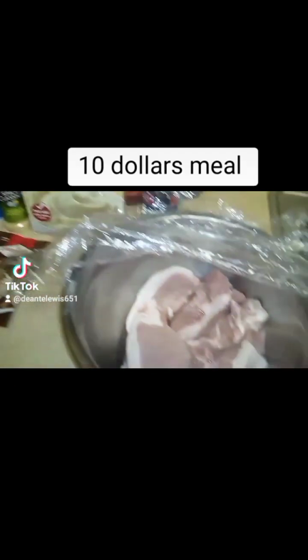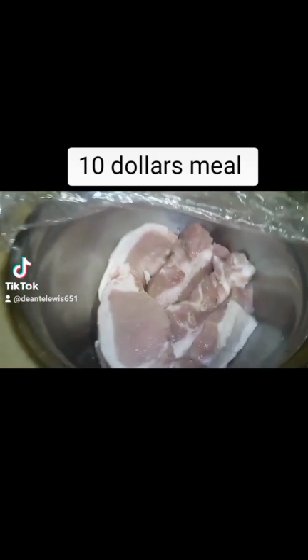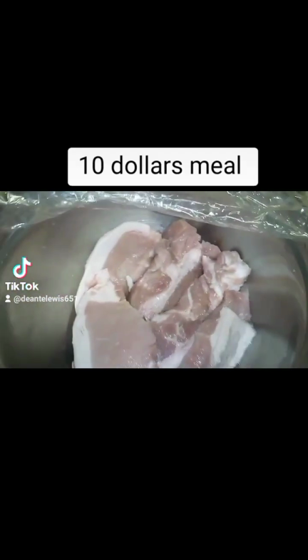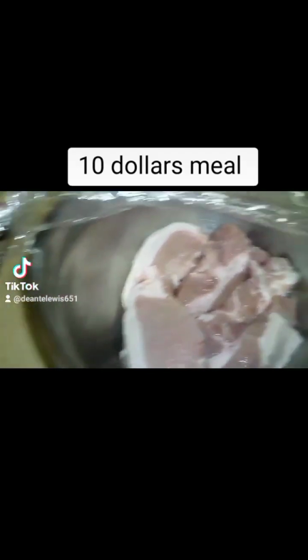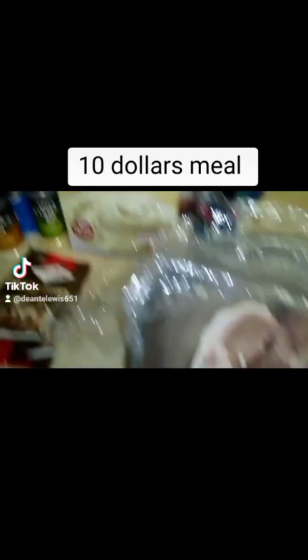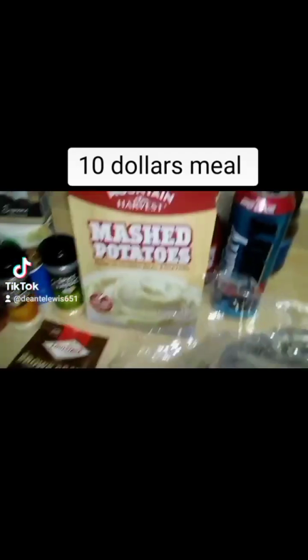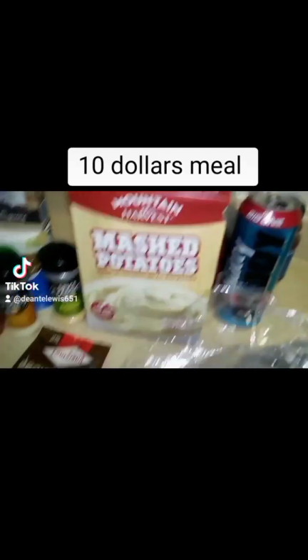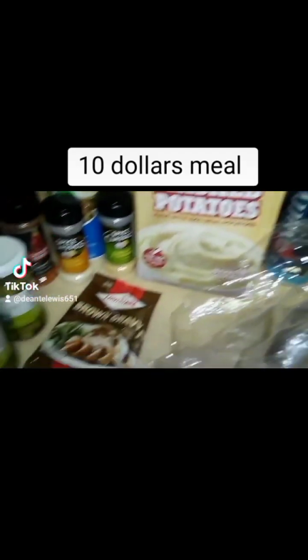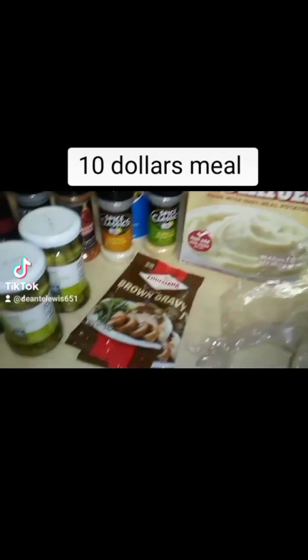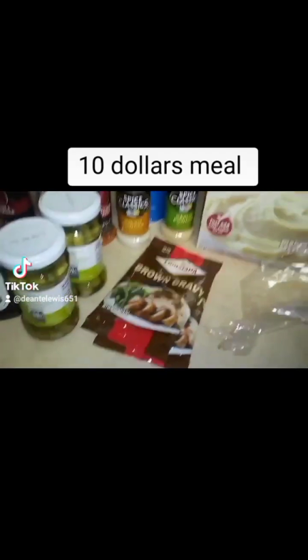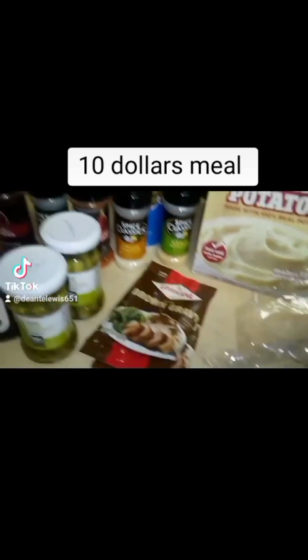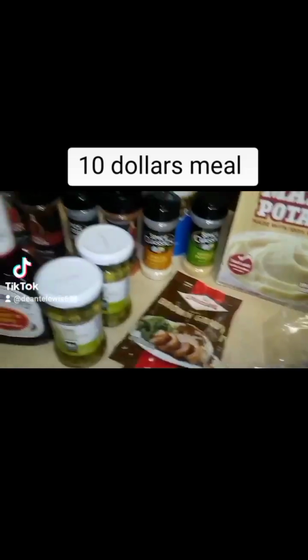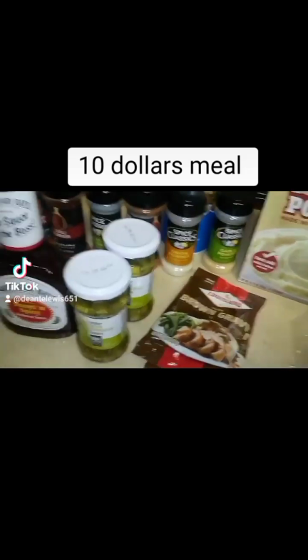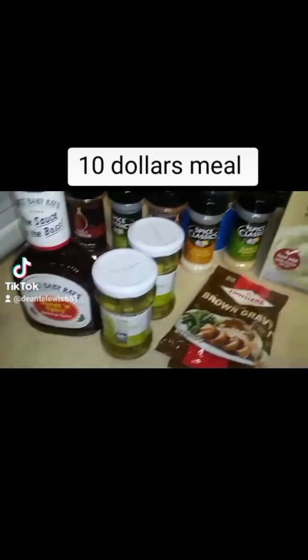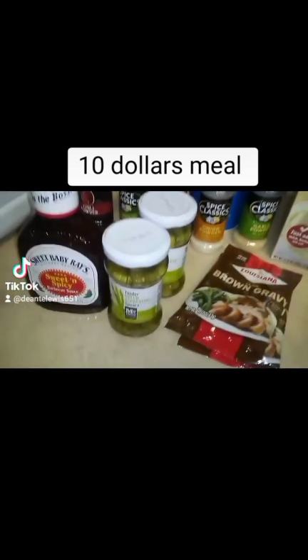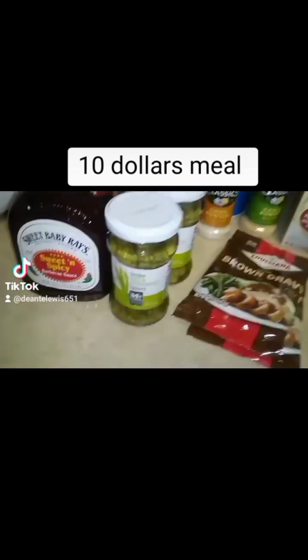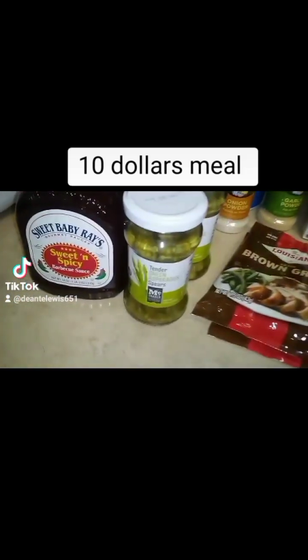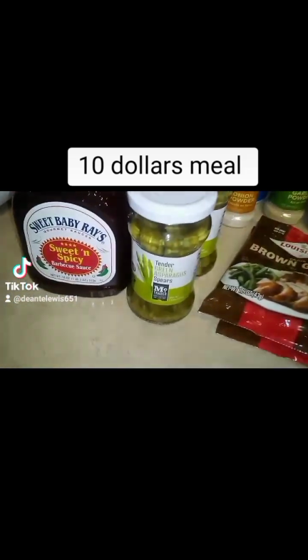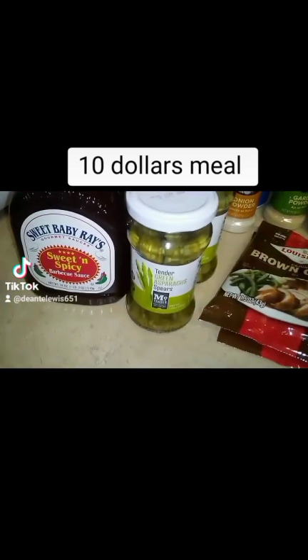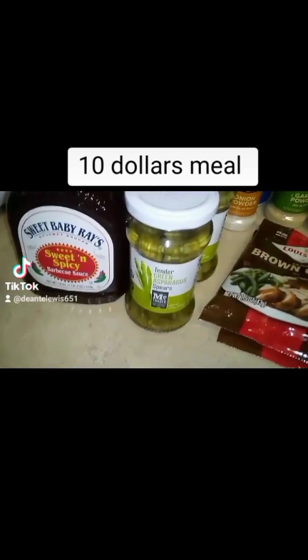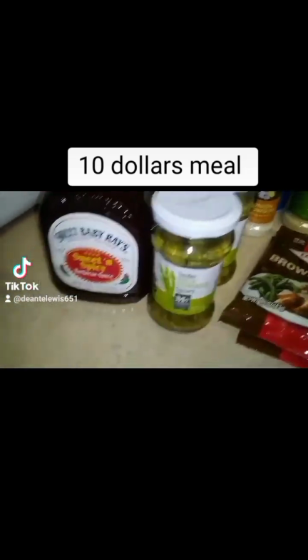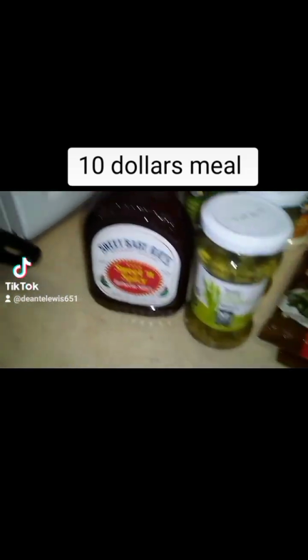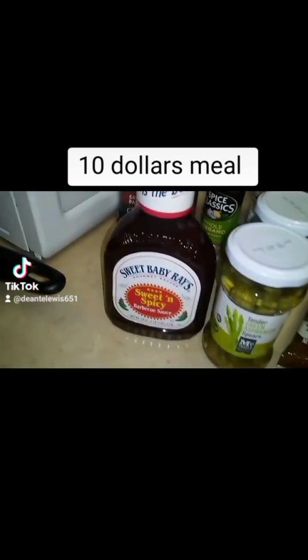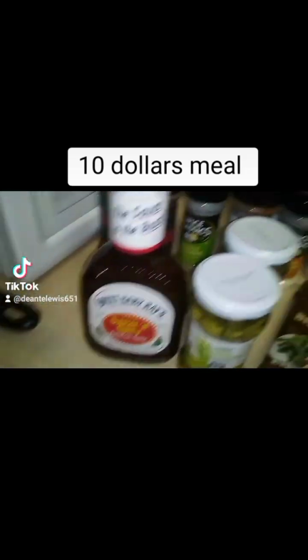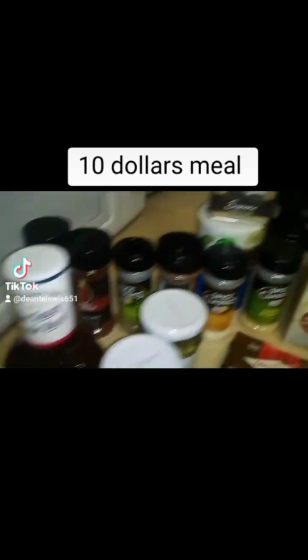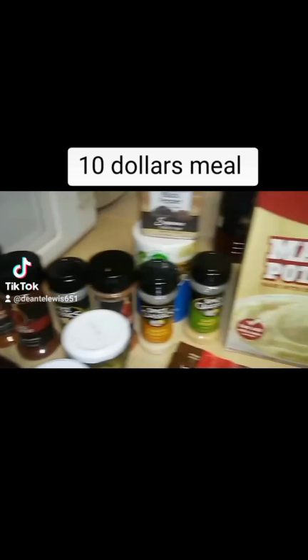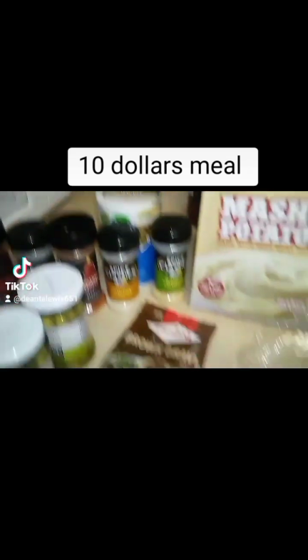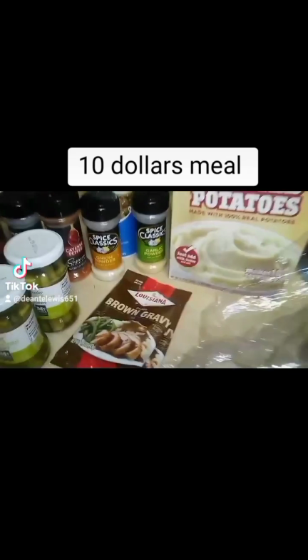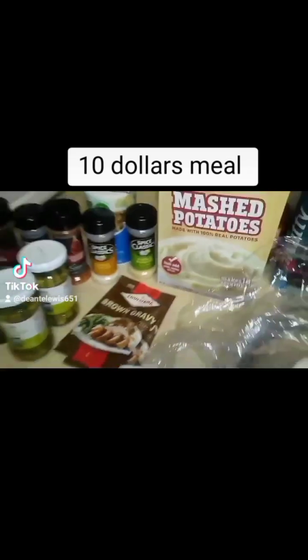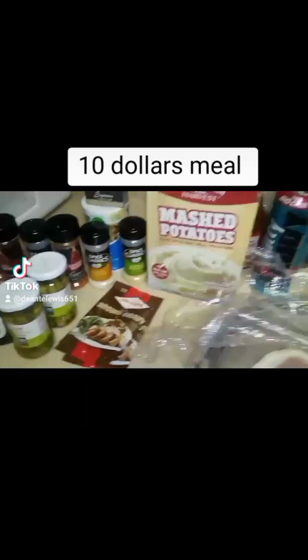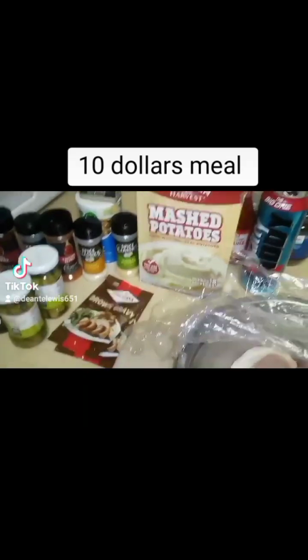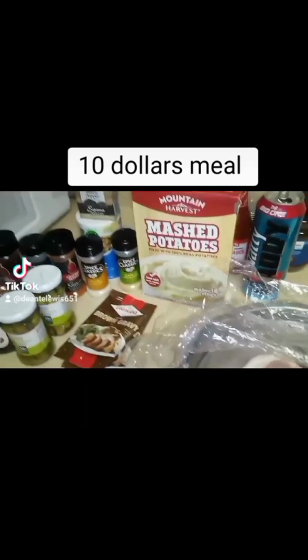As you see, I got my pork chops, my mashed potatoes, my gravy package, my jar of asparagus, my barbecue sauce, and all my seasonings. So let's get to it.